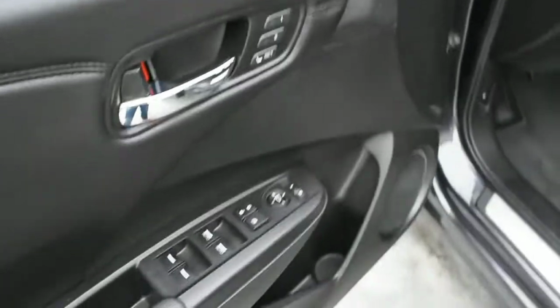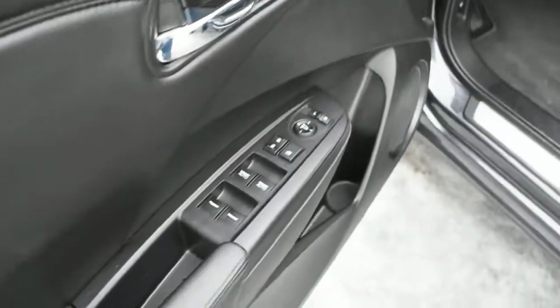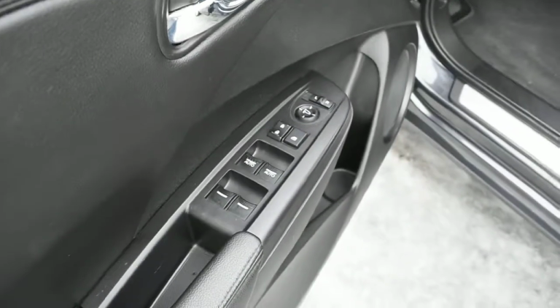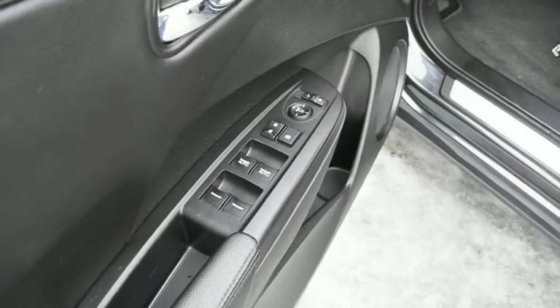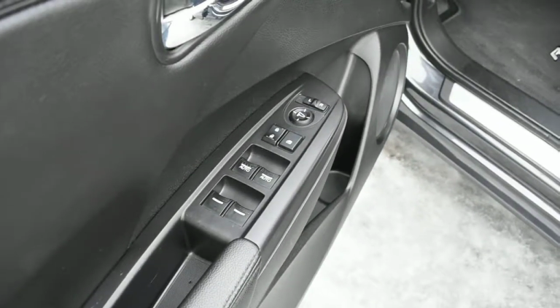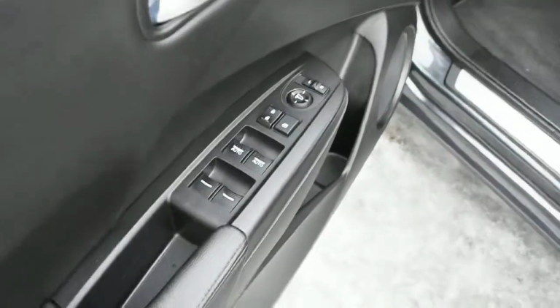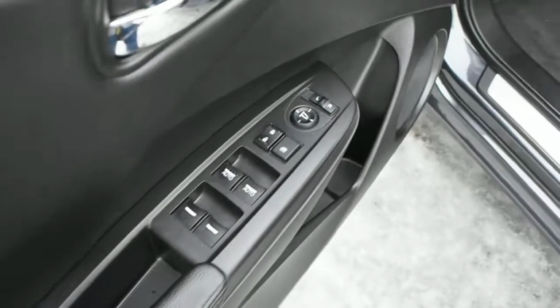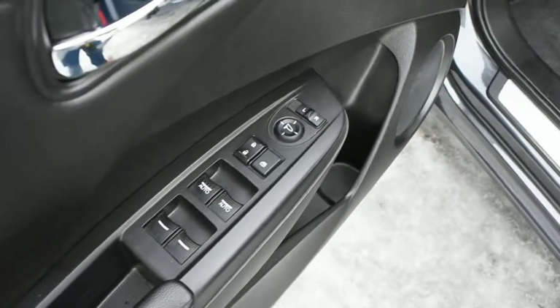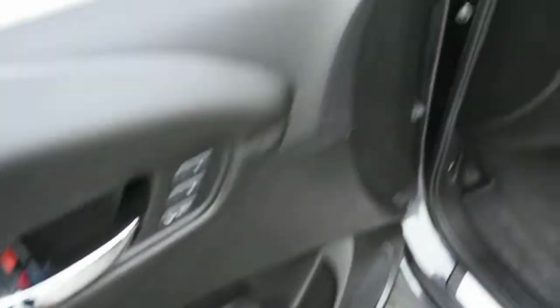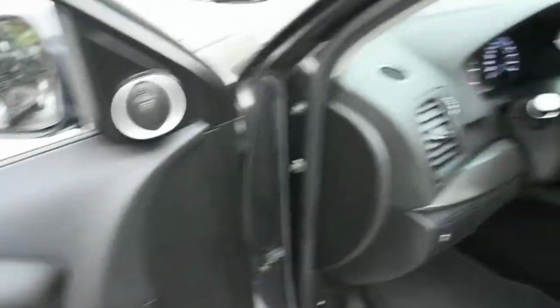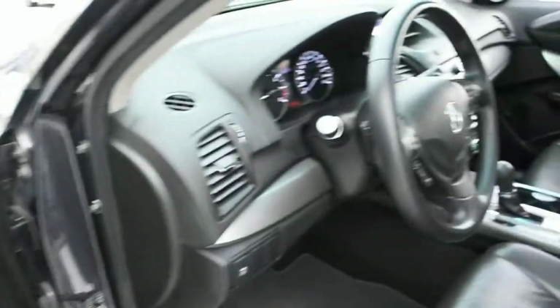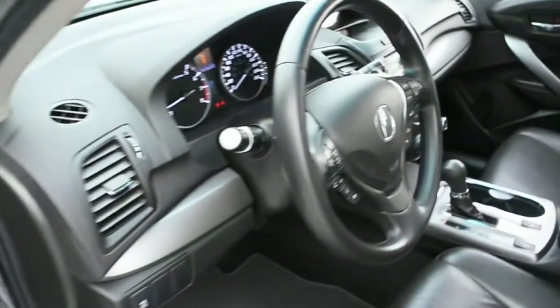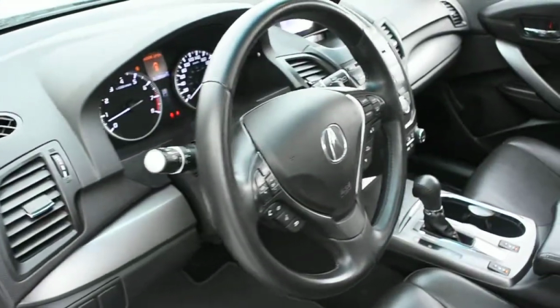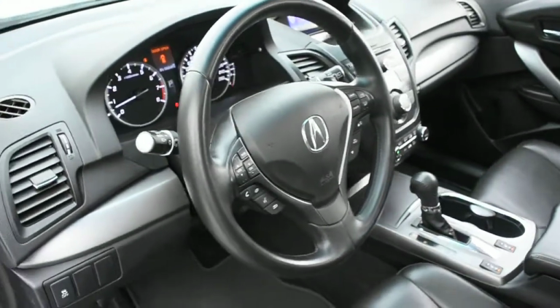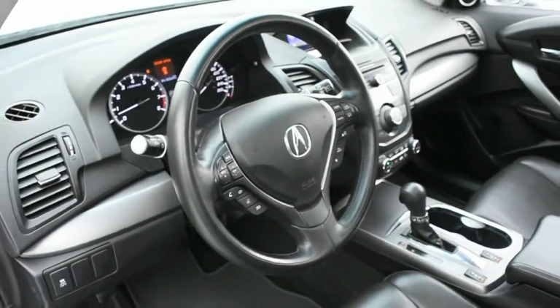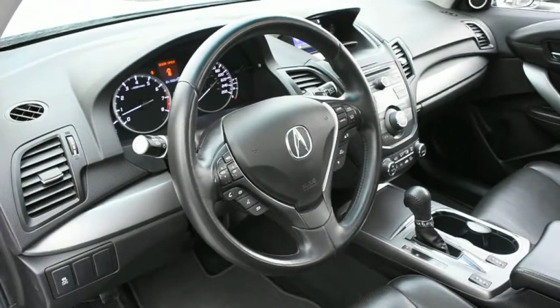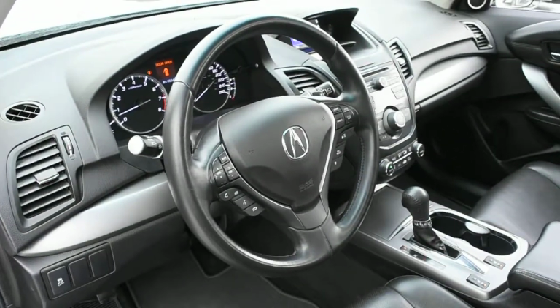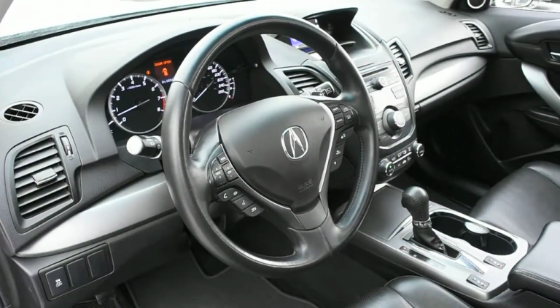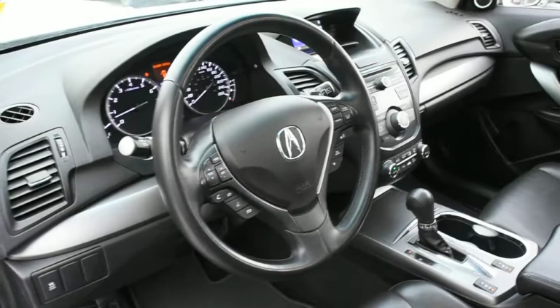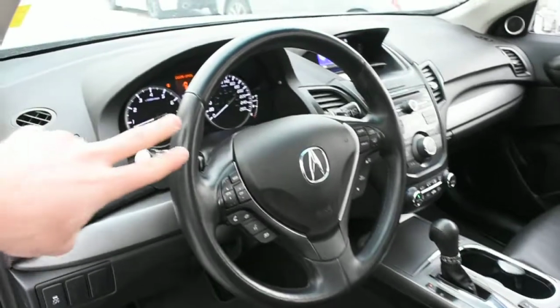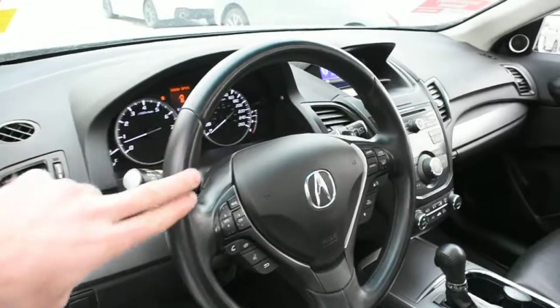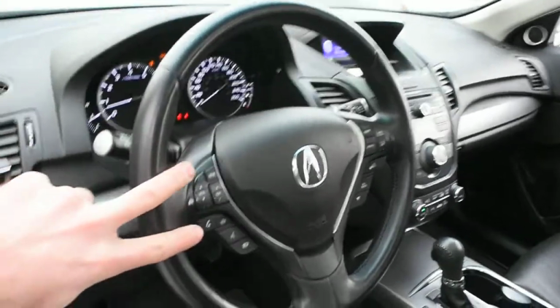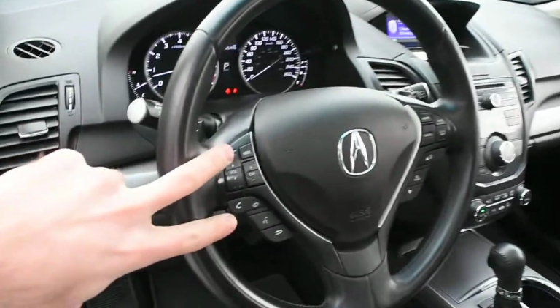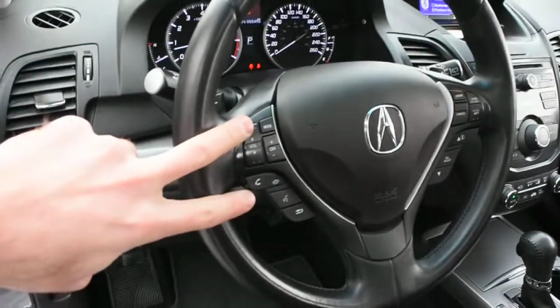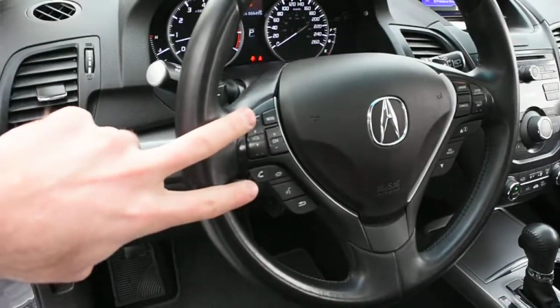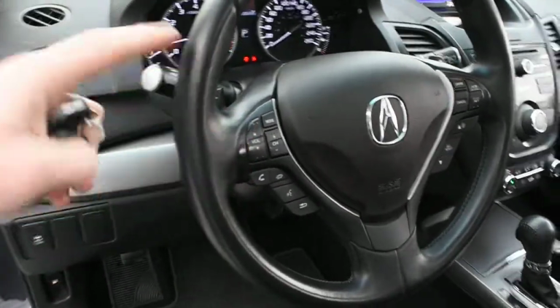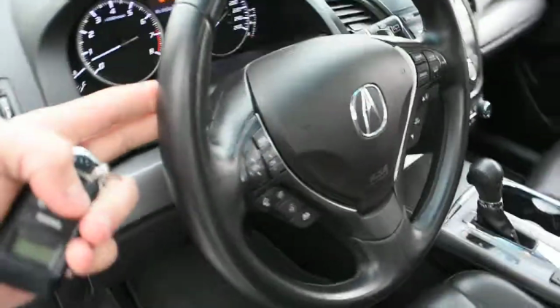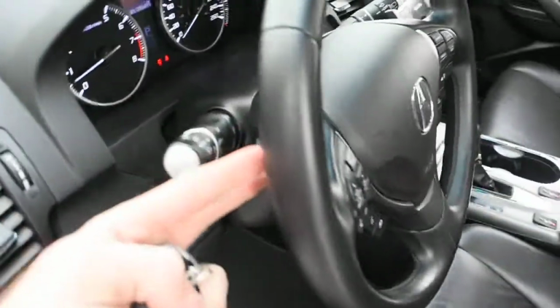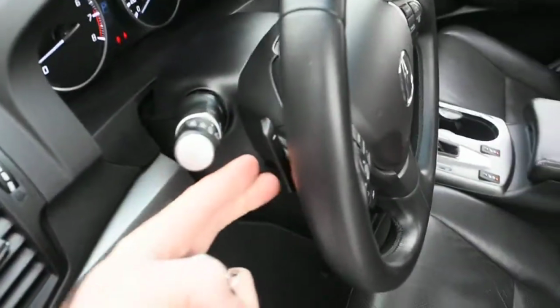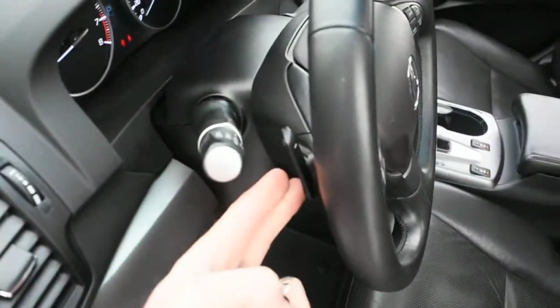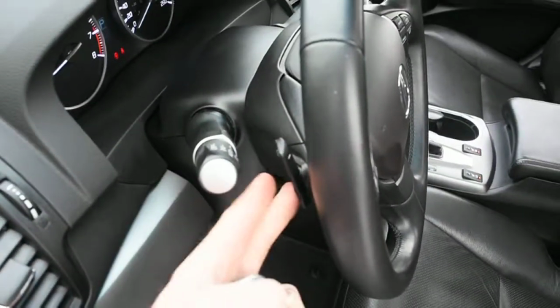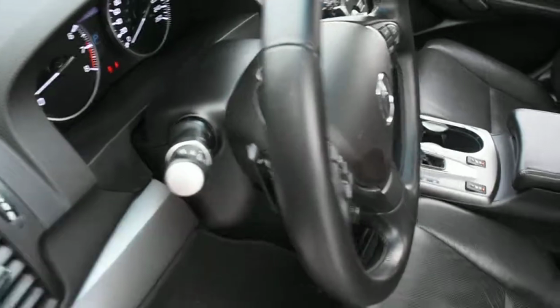Down below, you do have your power controls with your power auto windows. Now for your steering wheel, it does offer you a nice leather wrap finish with your multimedia controls including Bluetooth. Down the rear side, you do have your paddle shifters.